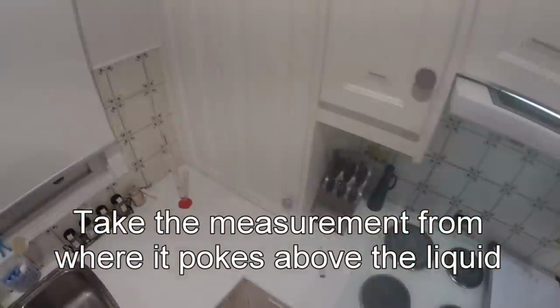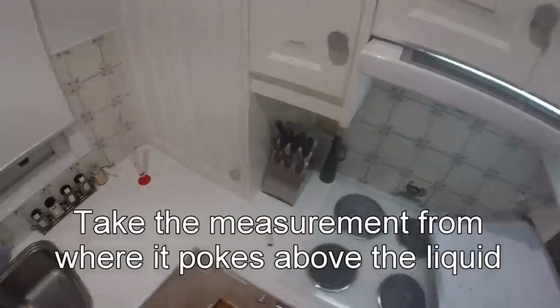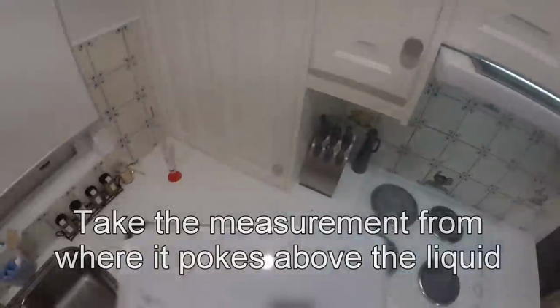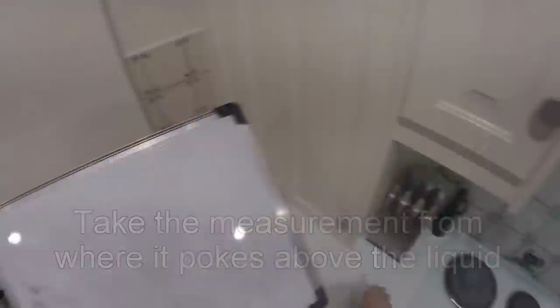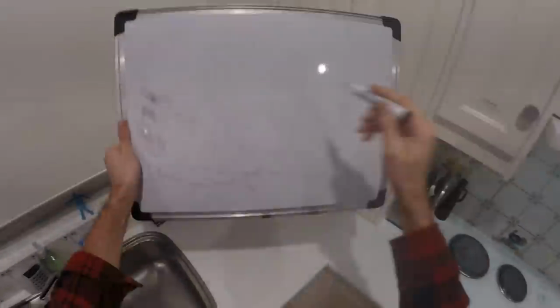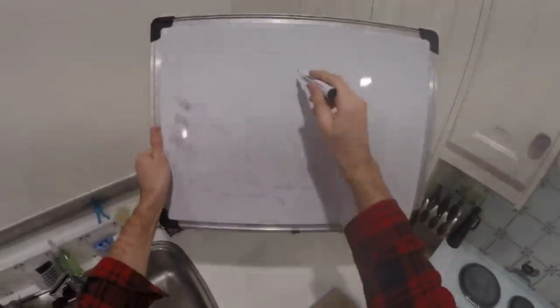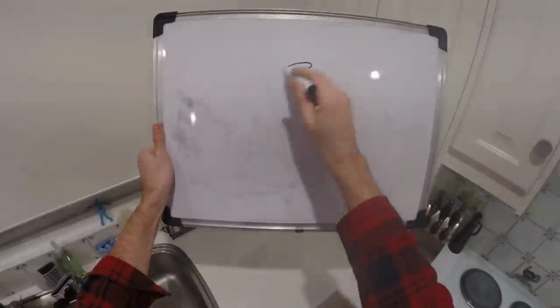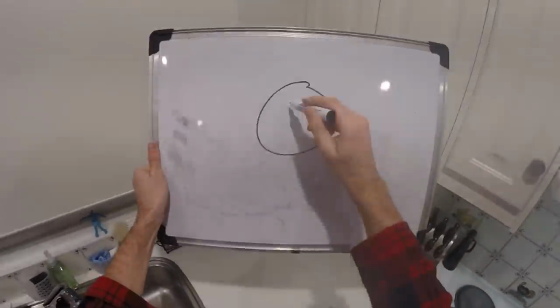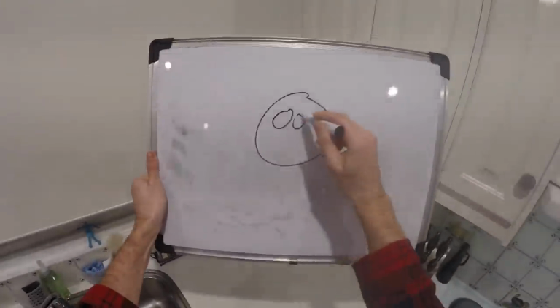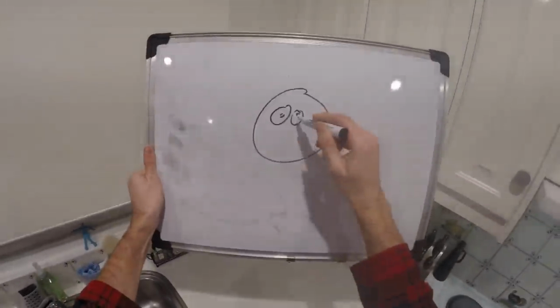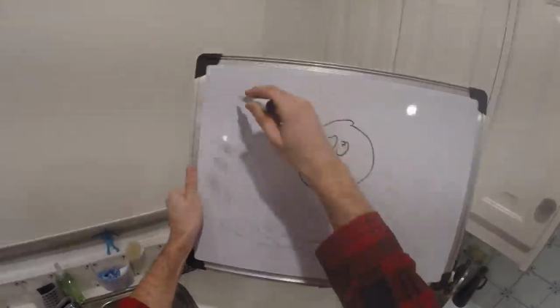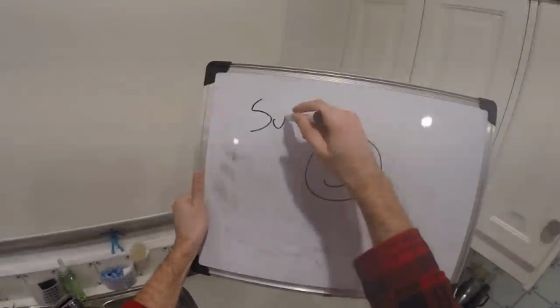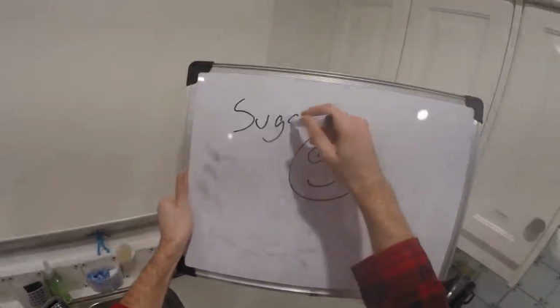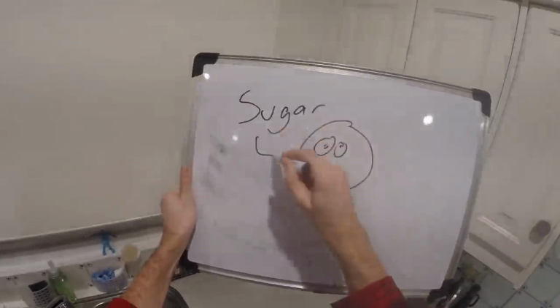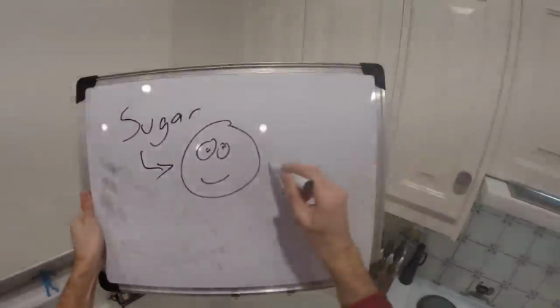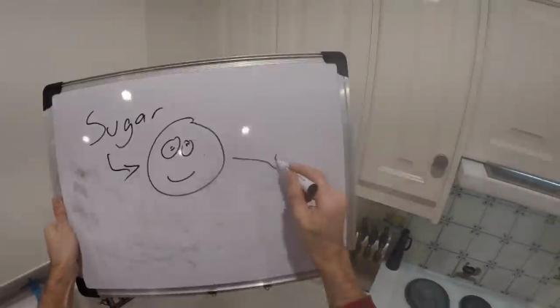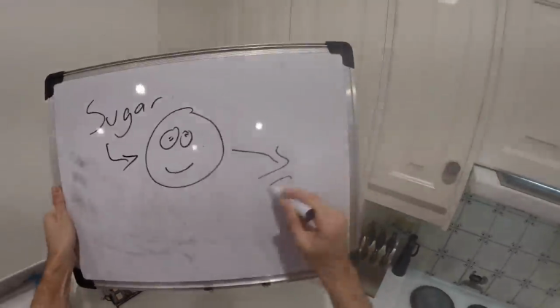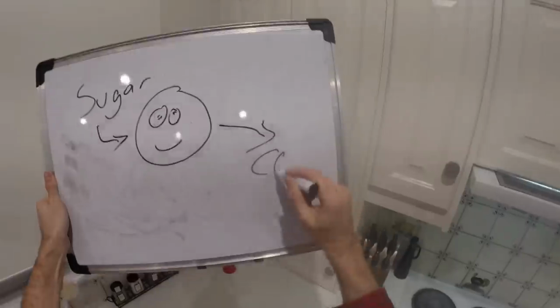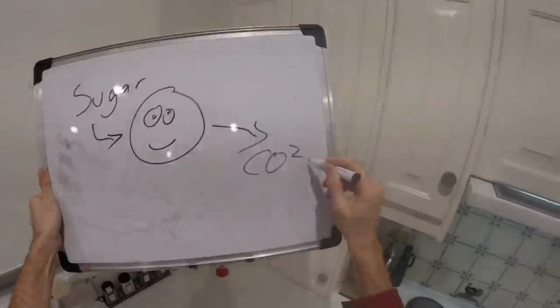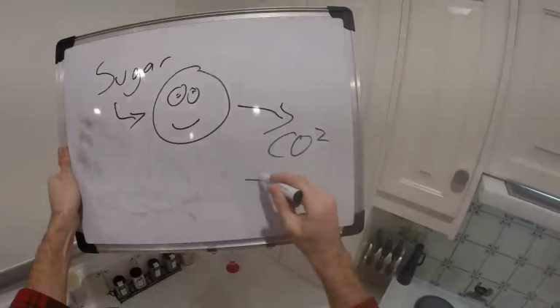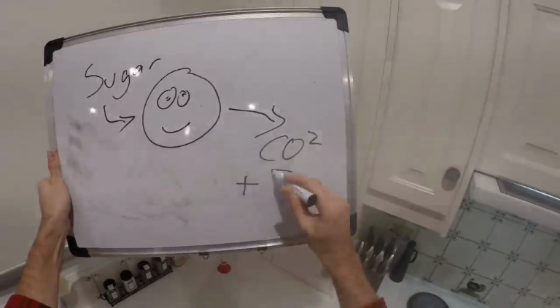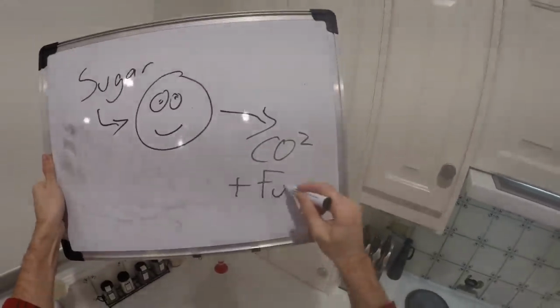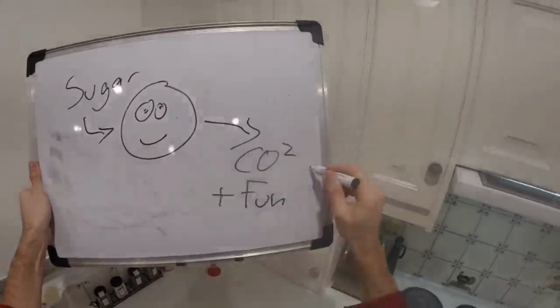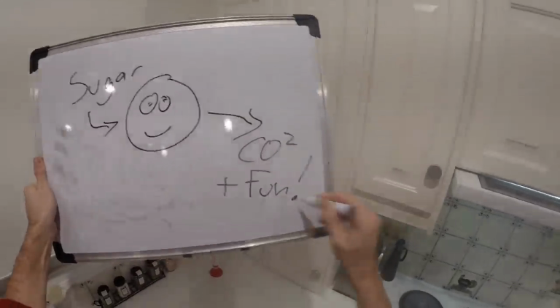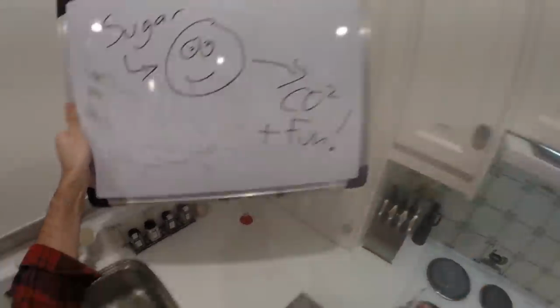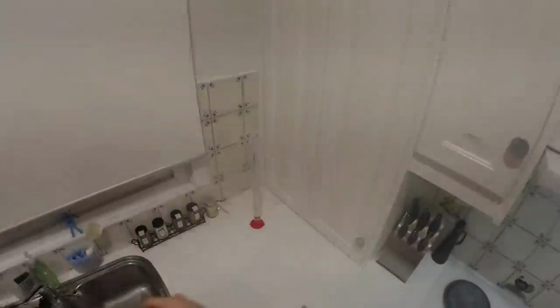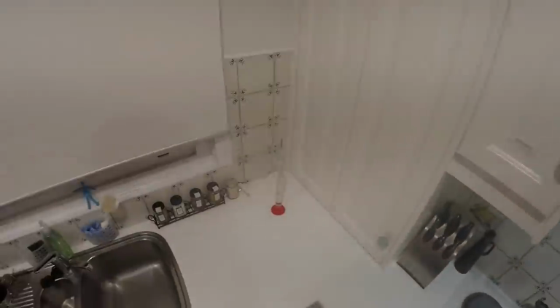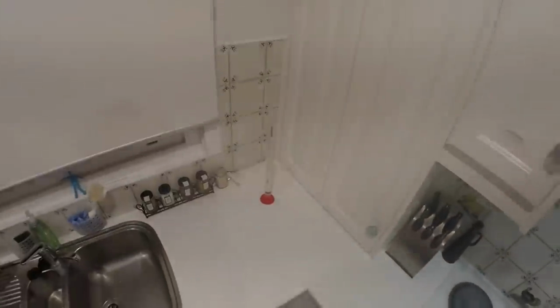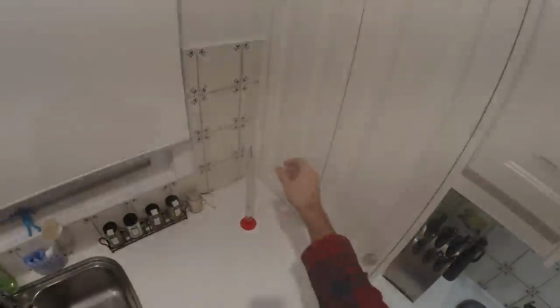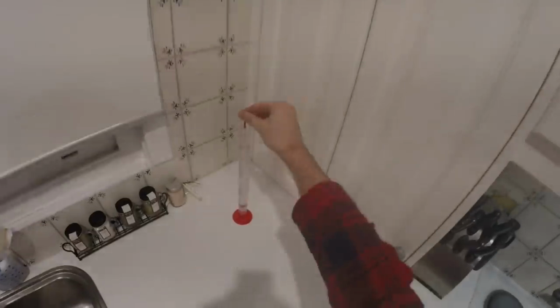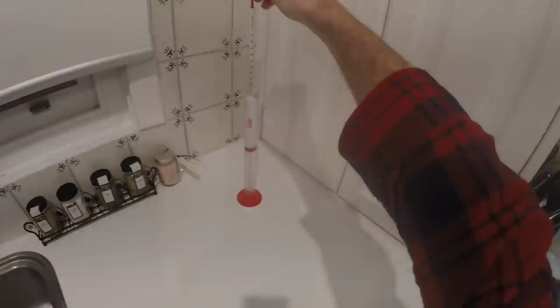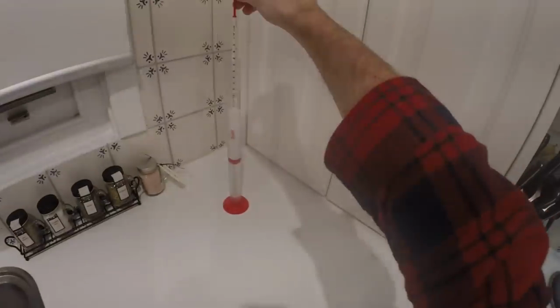As we all know, during fermentation, the yeast like to get the sugar and change that into carbon dioxide and alcohol, and so your mixture gets thinner as it goes along.